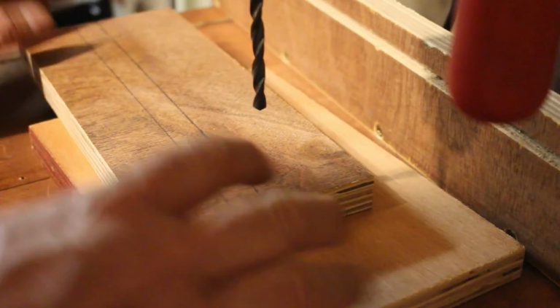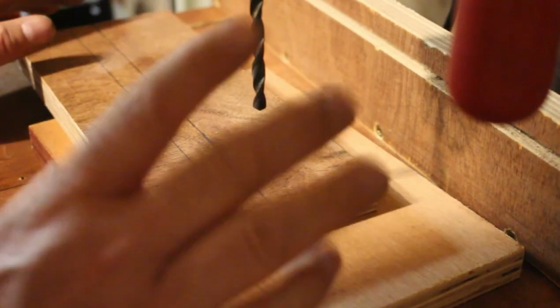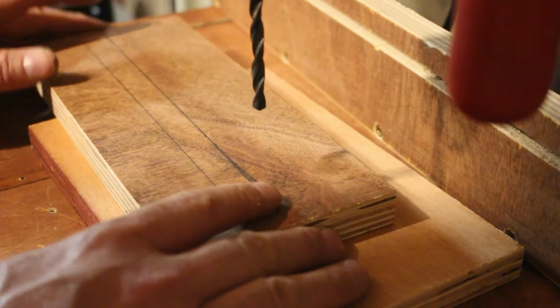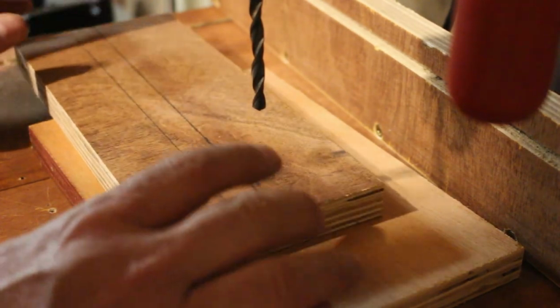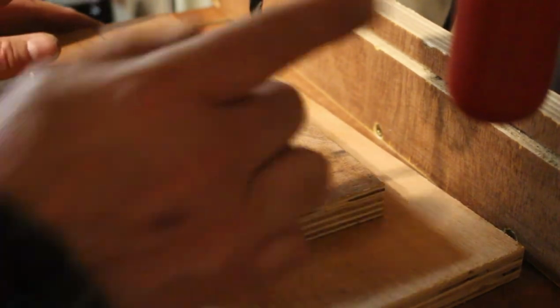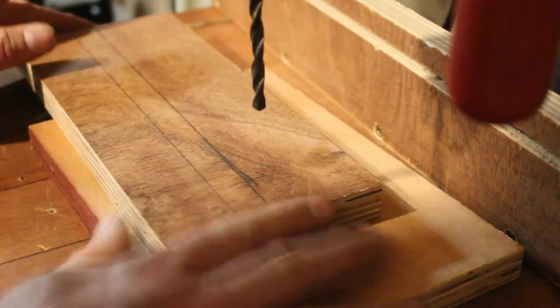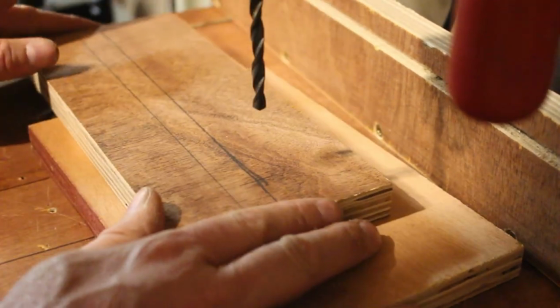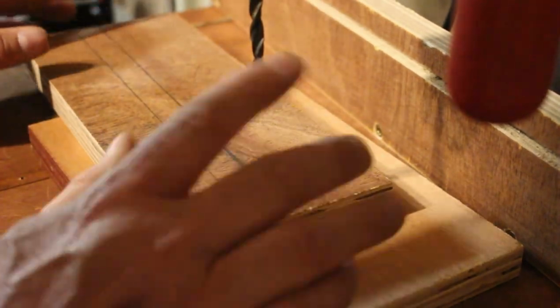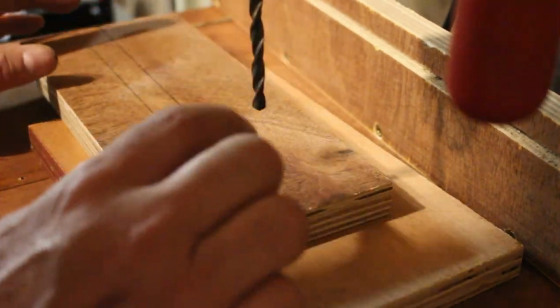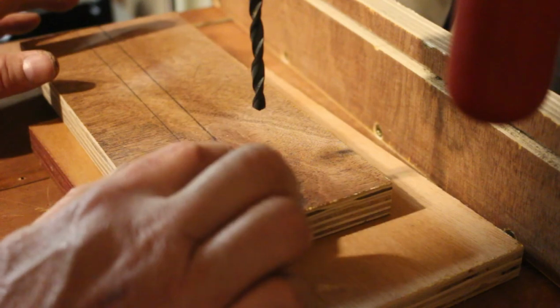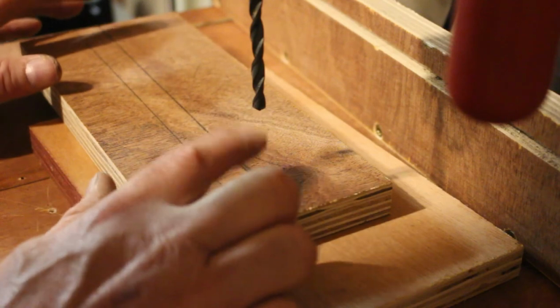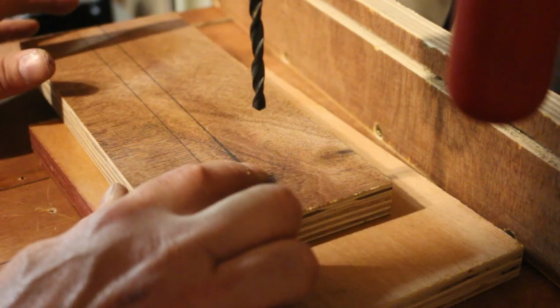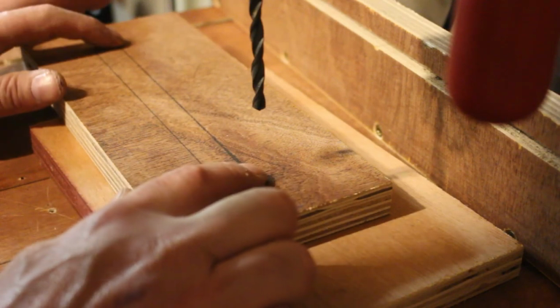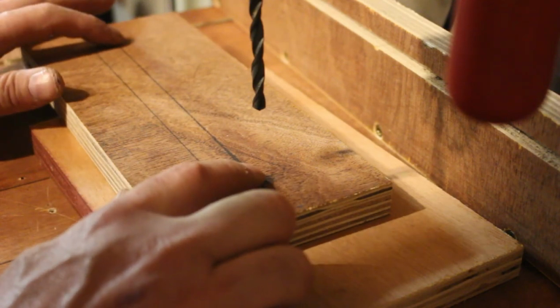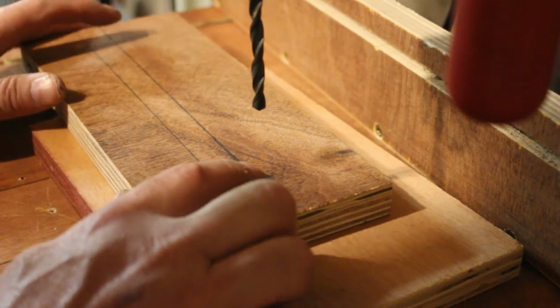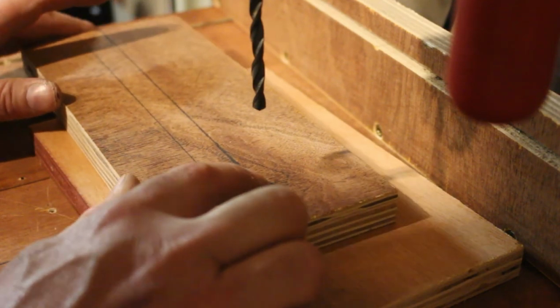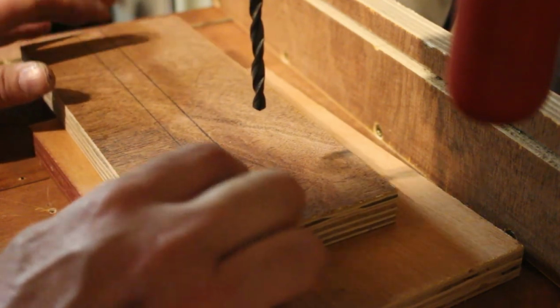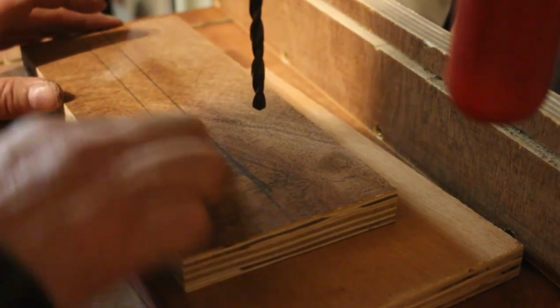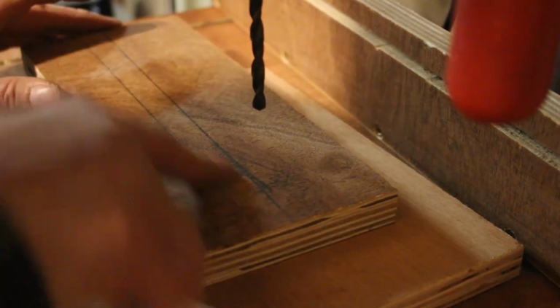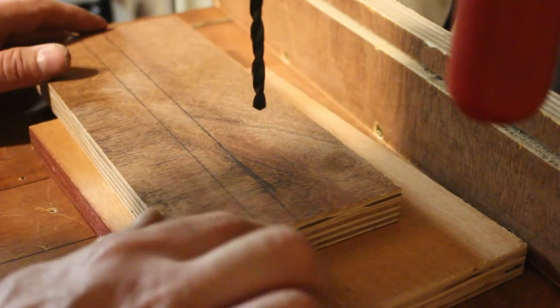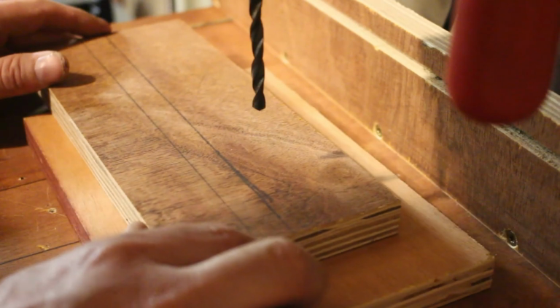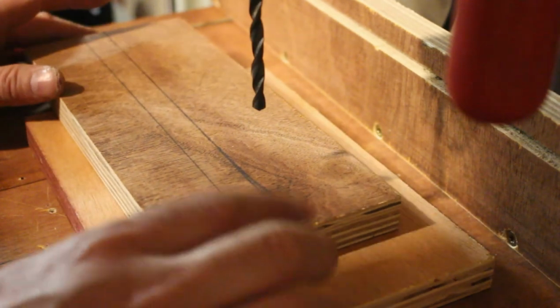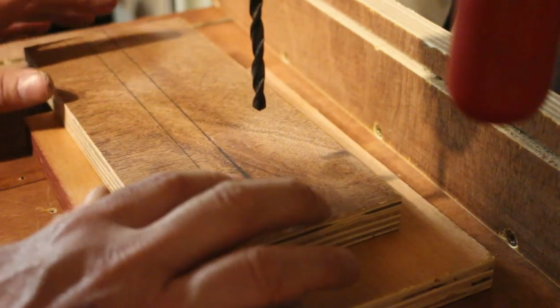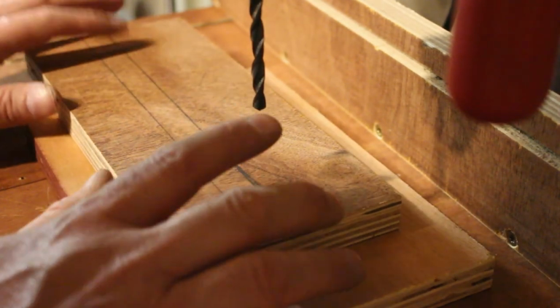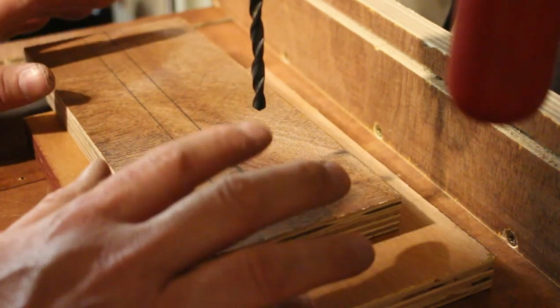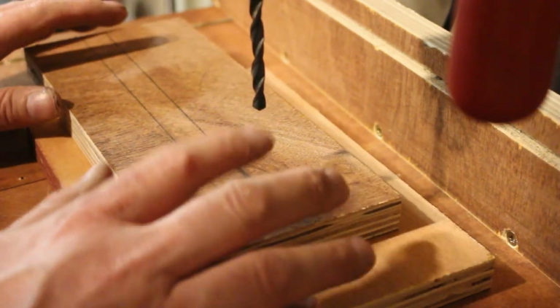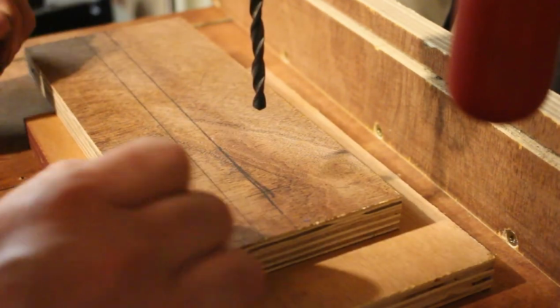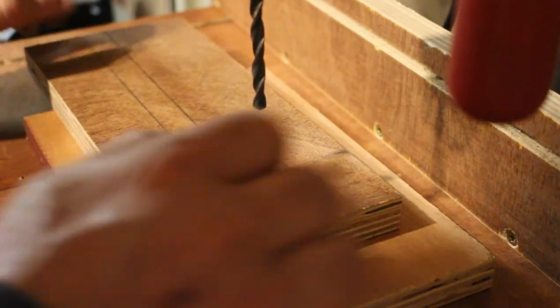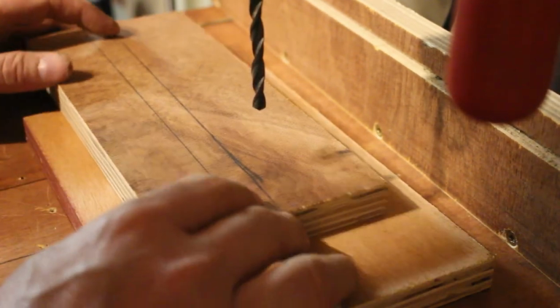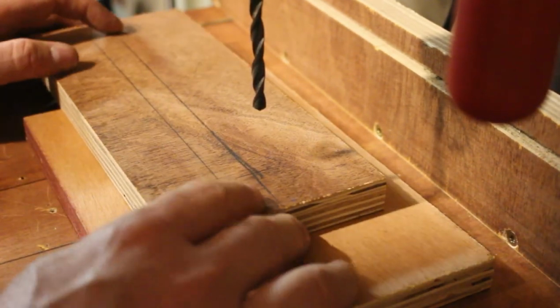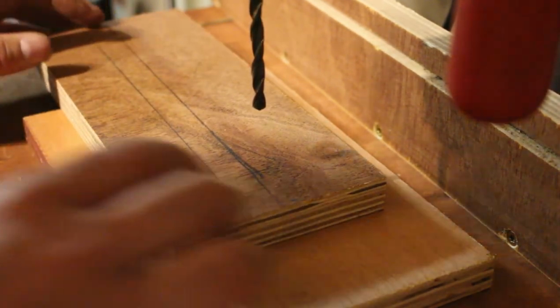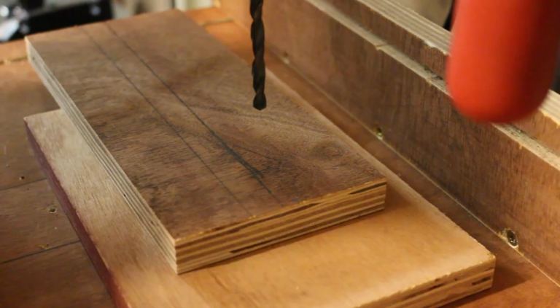I'm over the drill press and I've got my drill bit set. I'm going to drill two holes at either end of this board along that line I've just made, and that will give me positive stops for when I'm routing out that channel on the router.